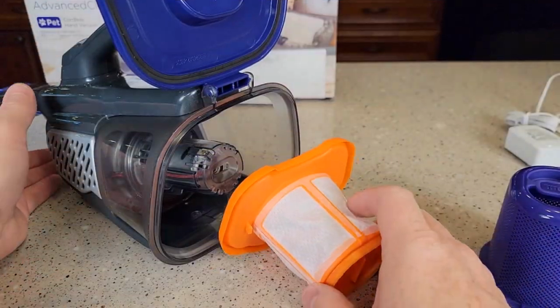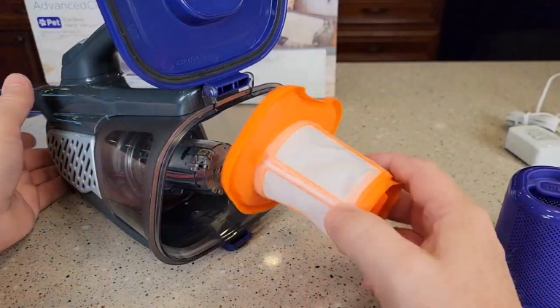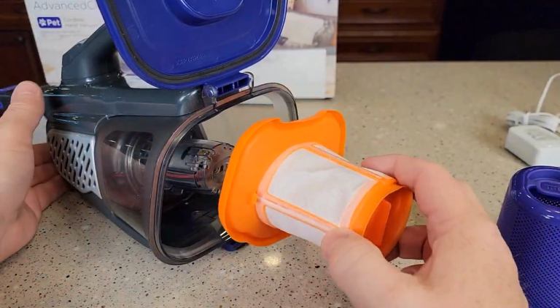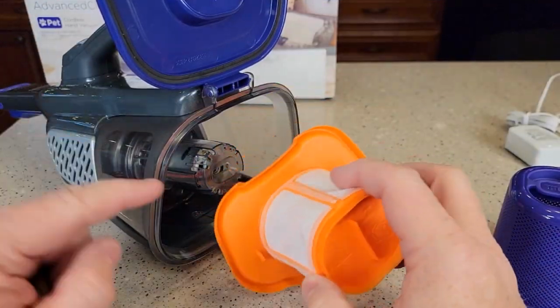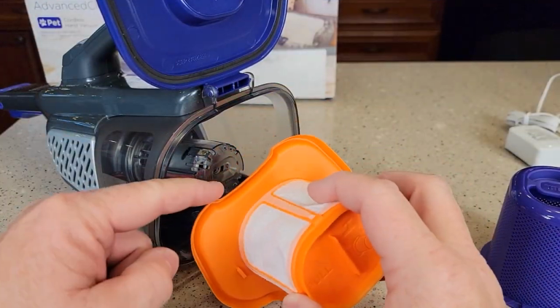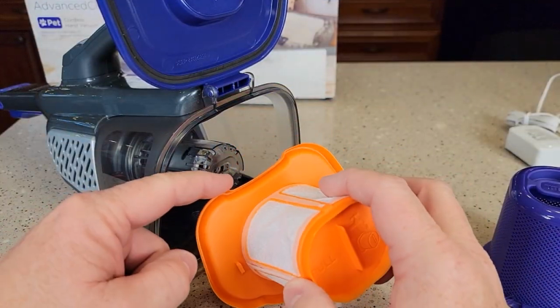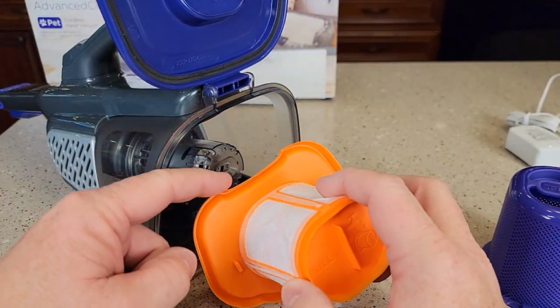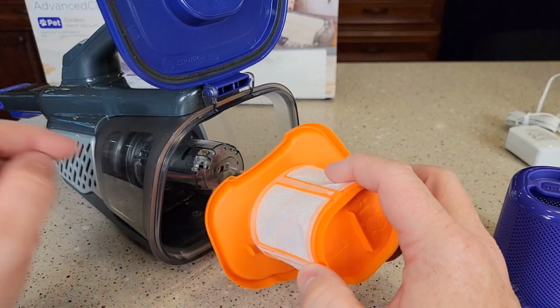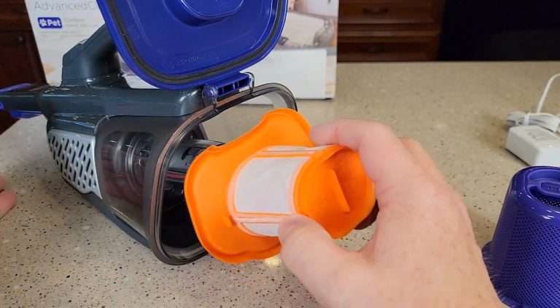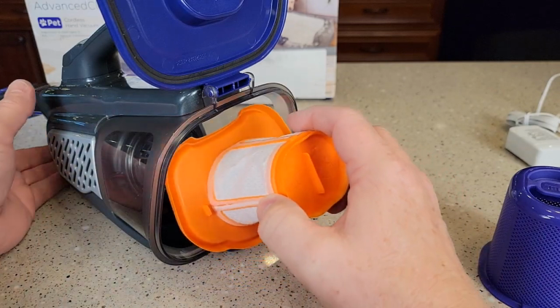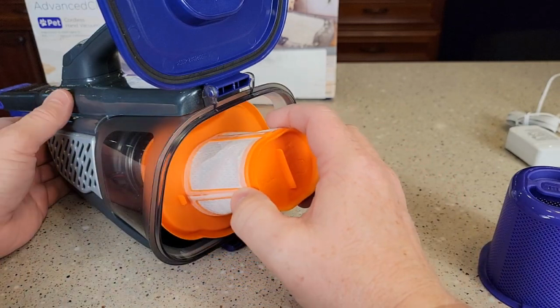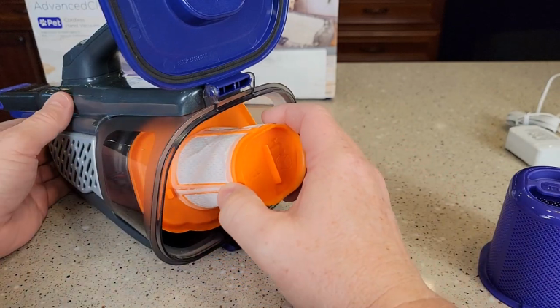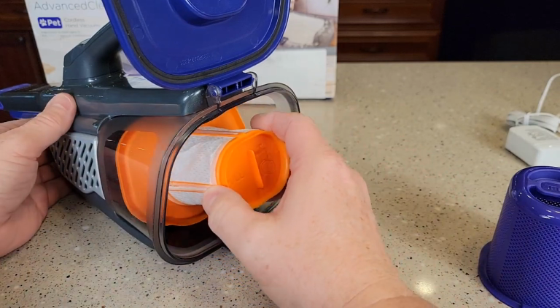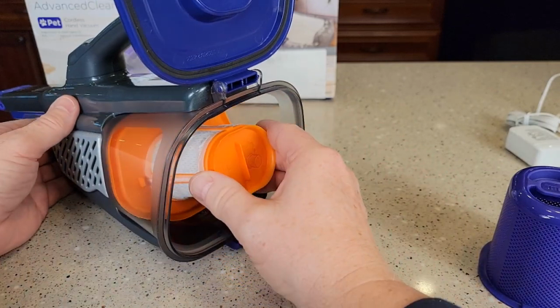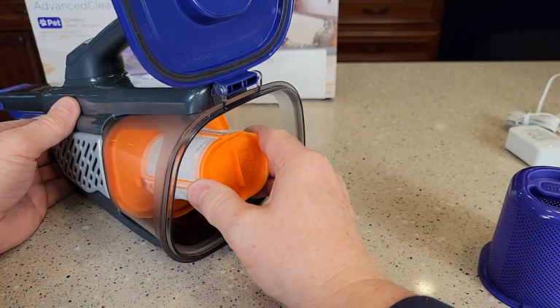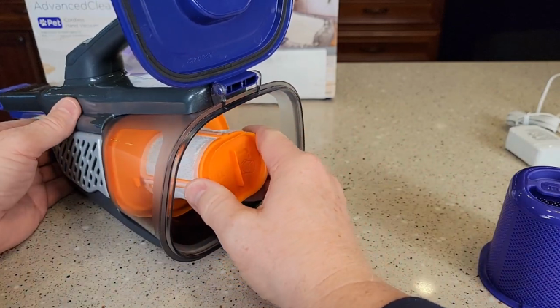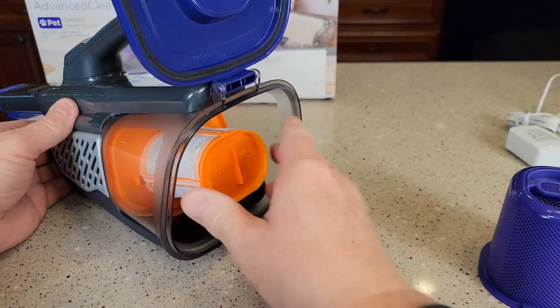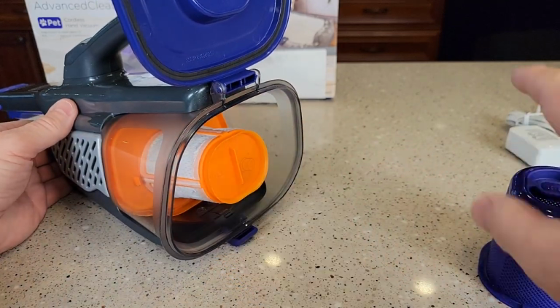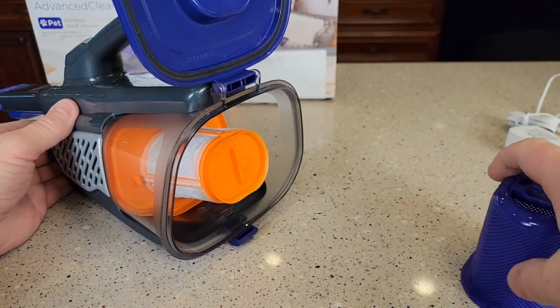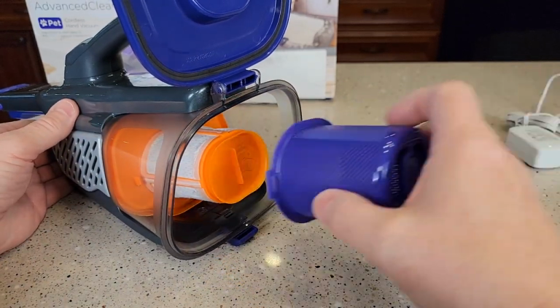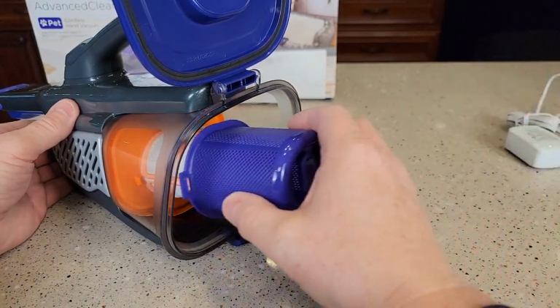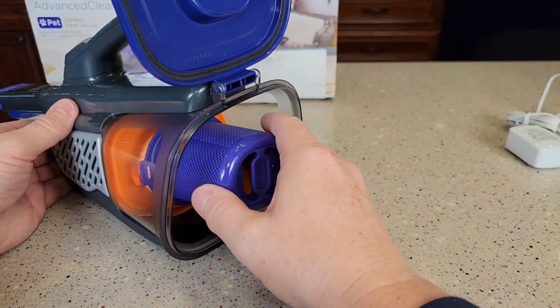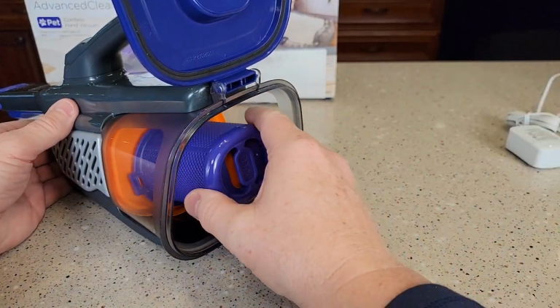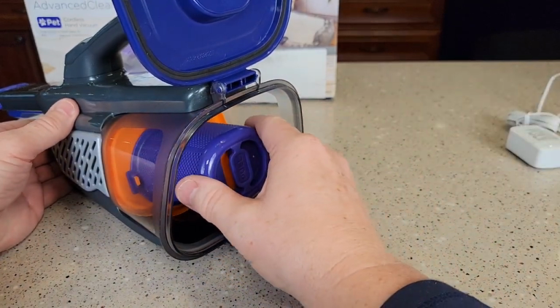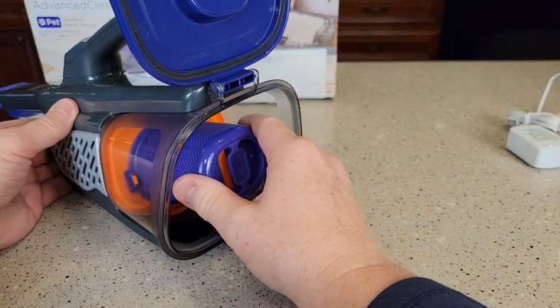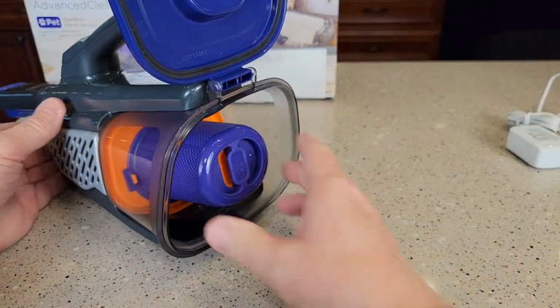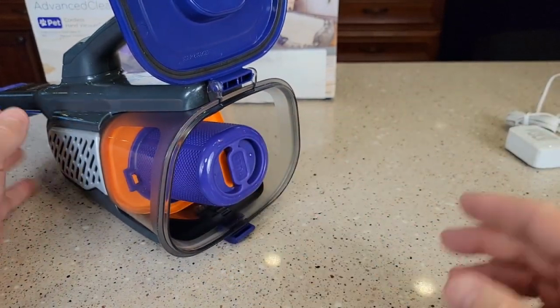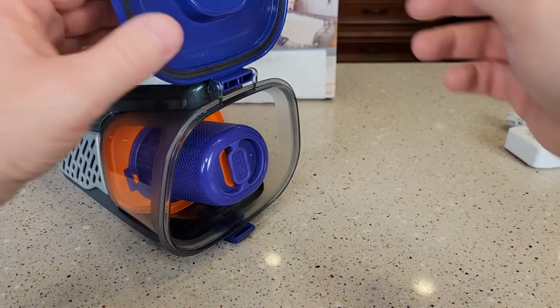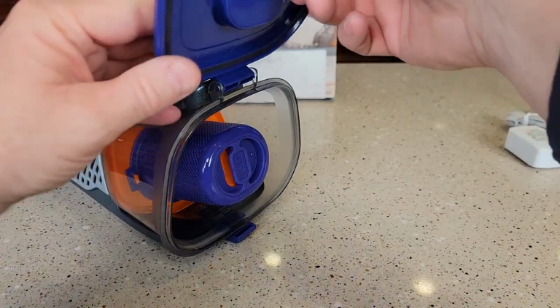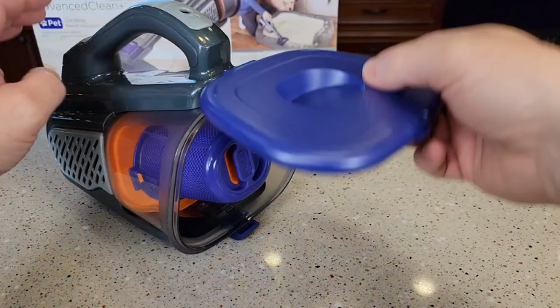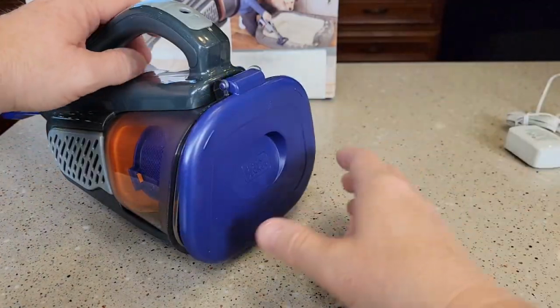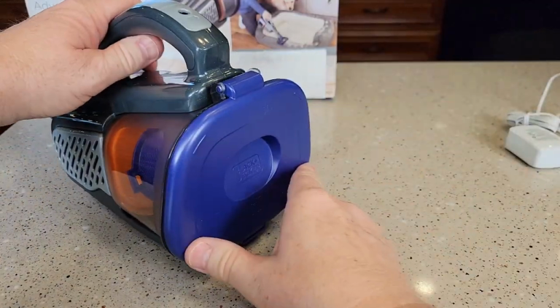Putting the filter back in can be a little tricky. There is a notch at the top — kind of put it at an angle, it will kind of stop, and then snap this cover on. Now you are ready to go.